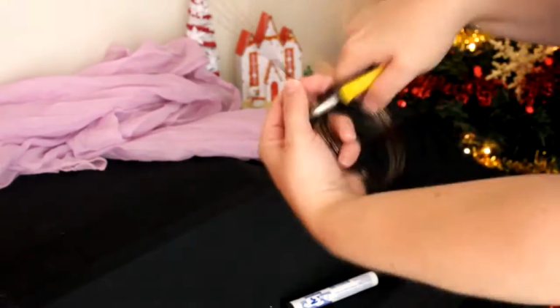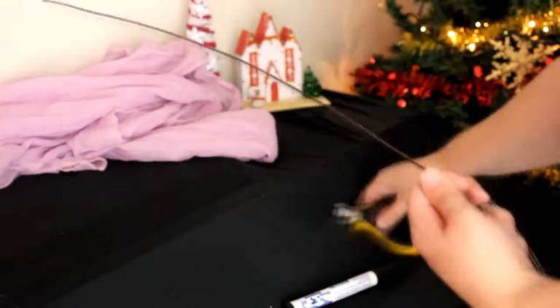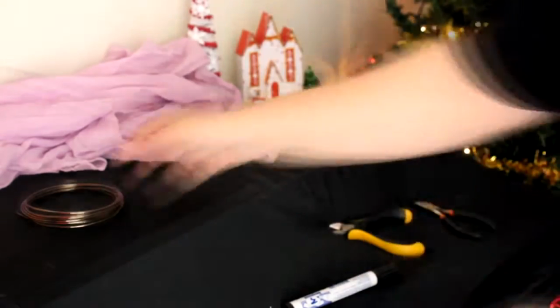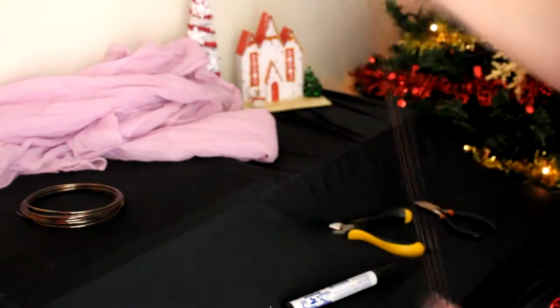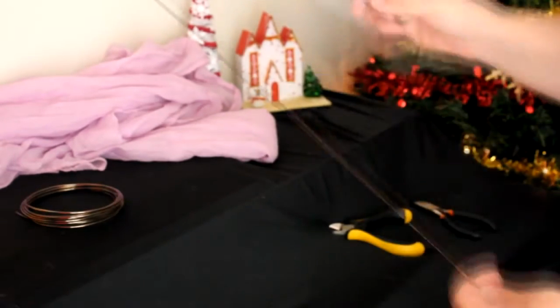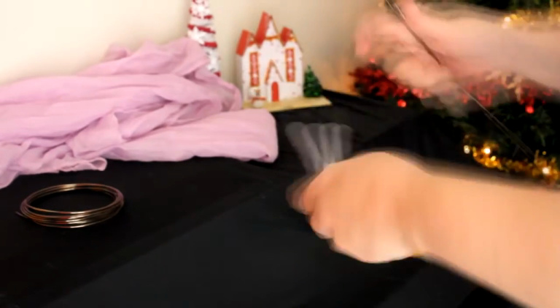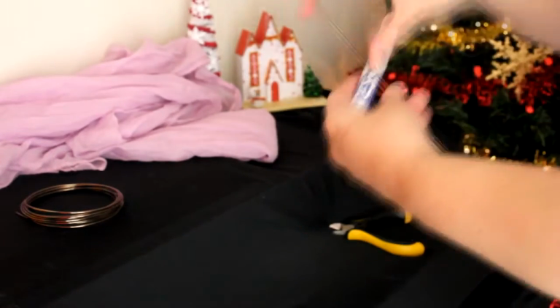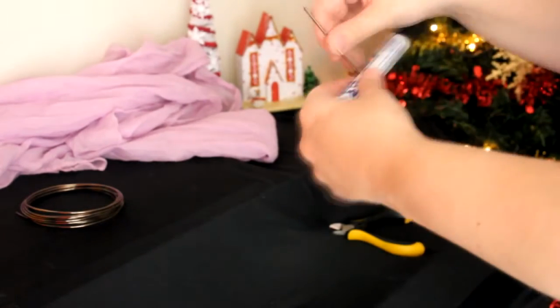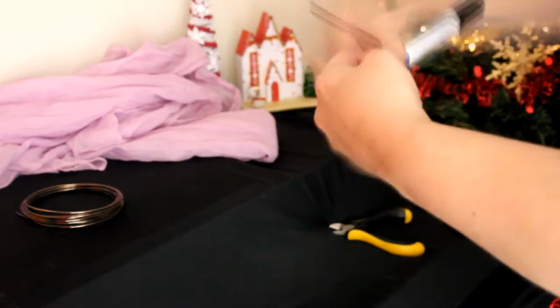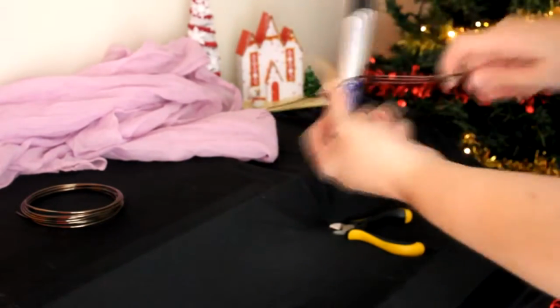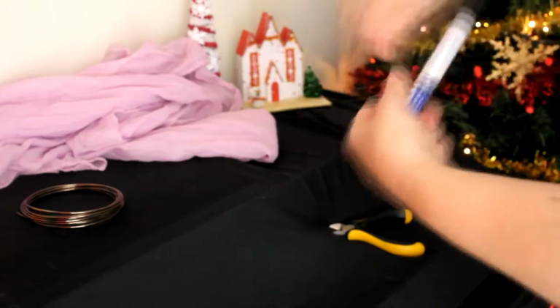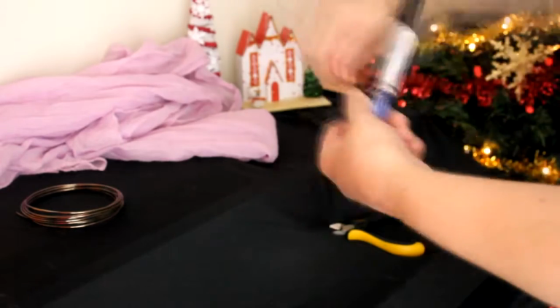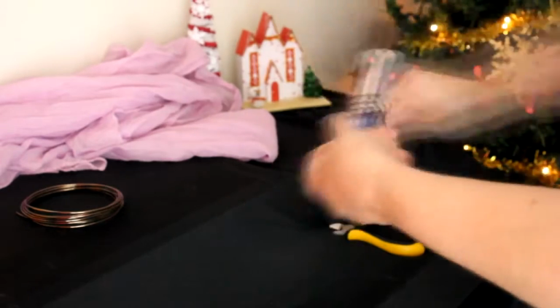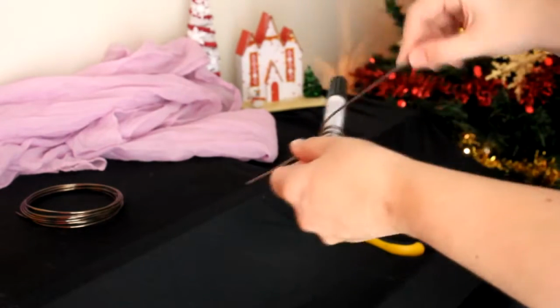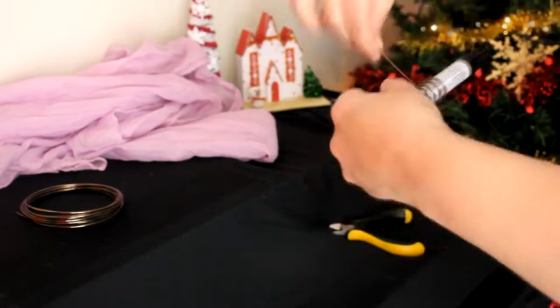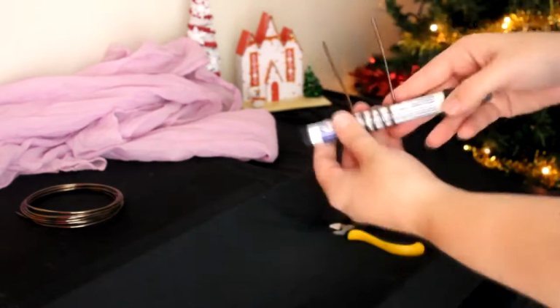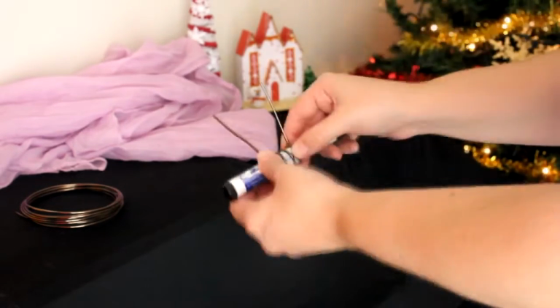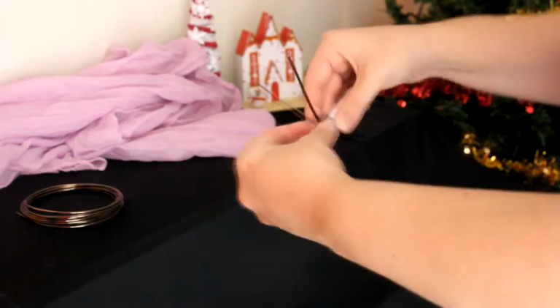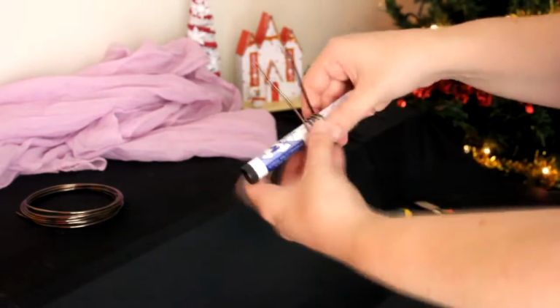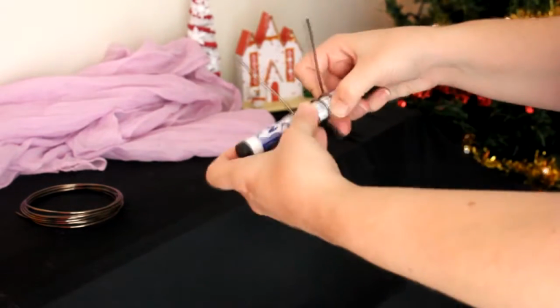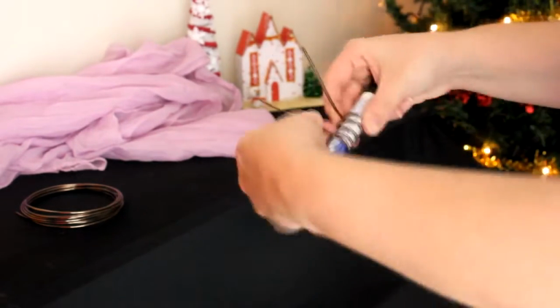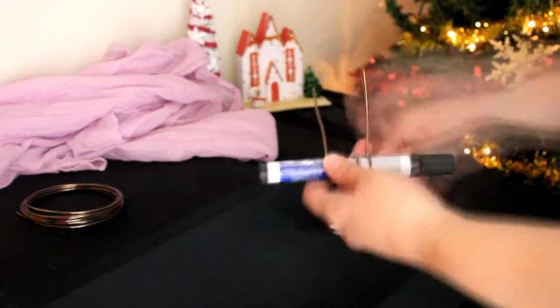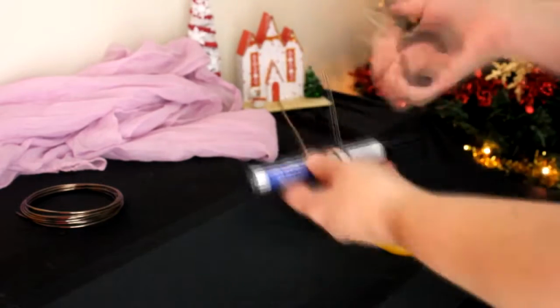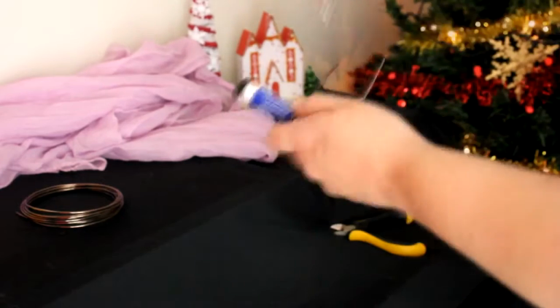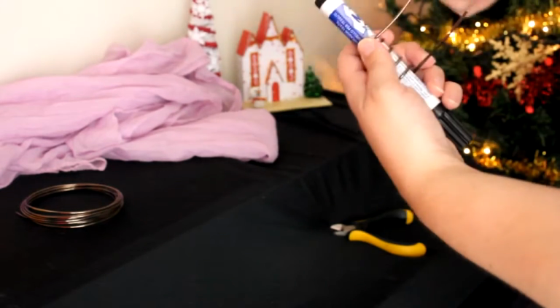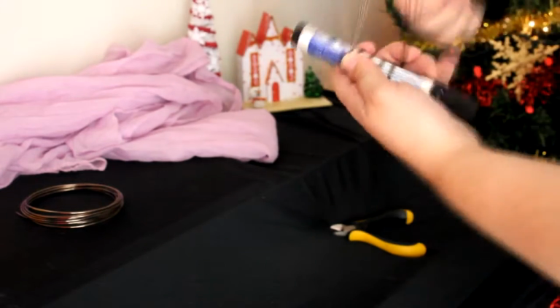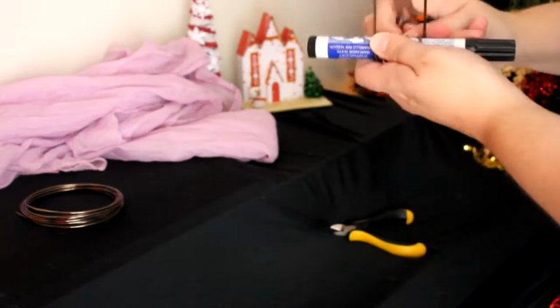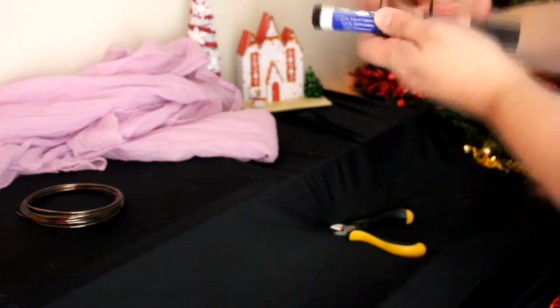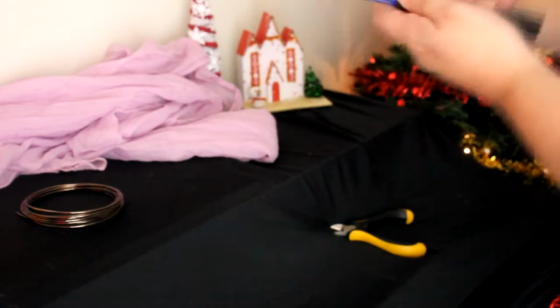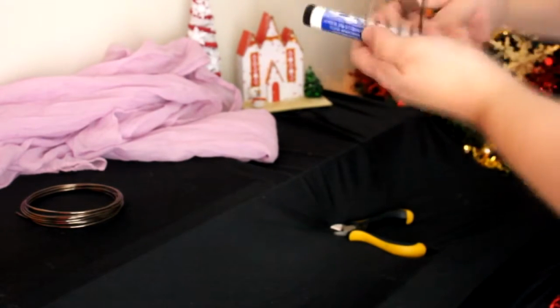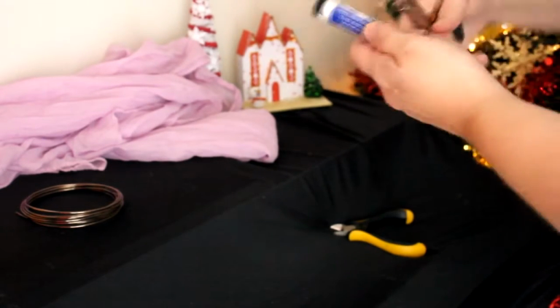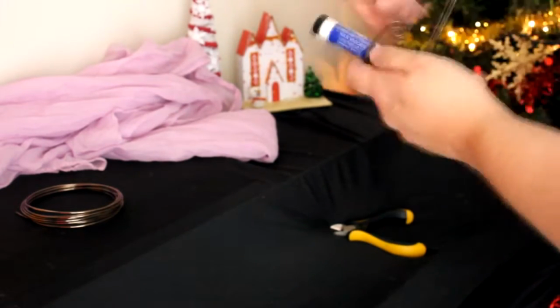Let's work some magic! Start by unwrapping your wire — you want it as straight as possible. As you can see, I measured mine using my own arm. Then start wrapping it around your pen like so, leaving the ends up like this.